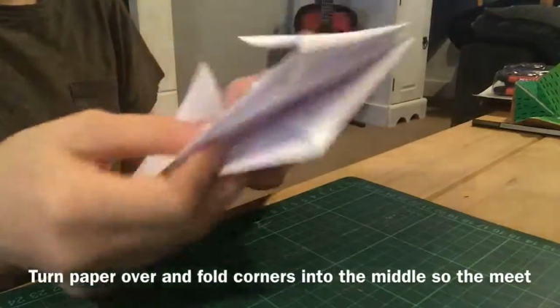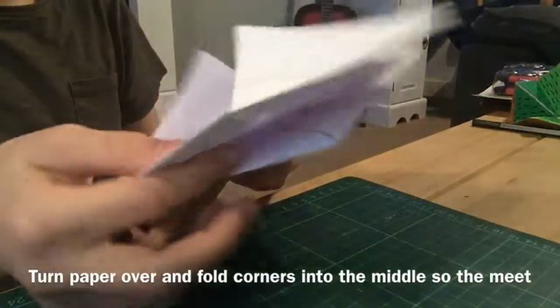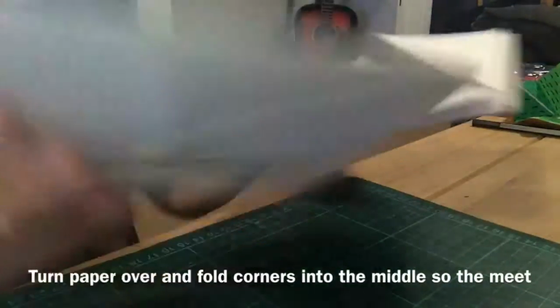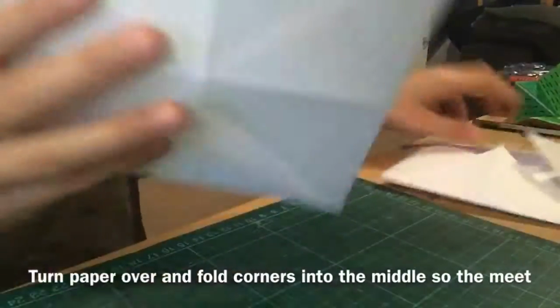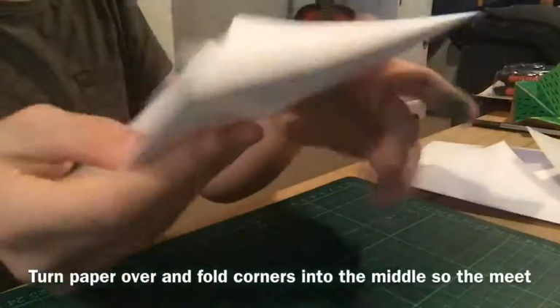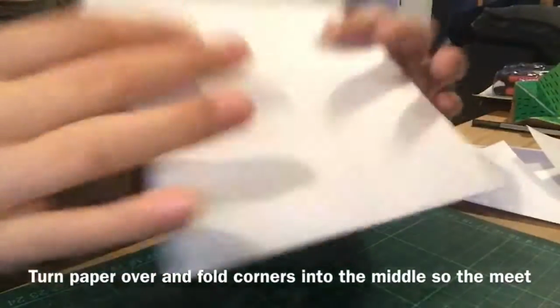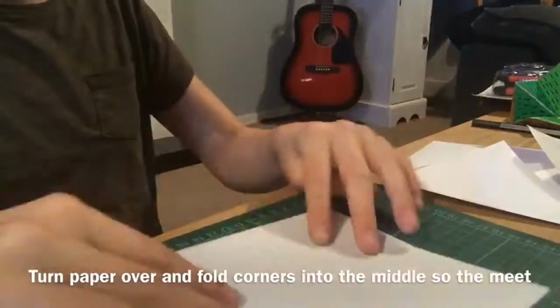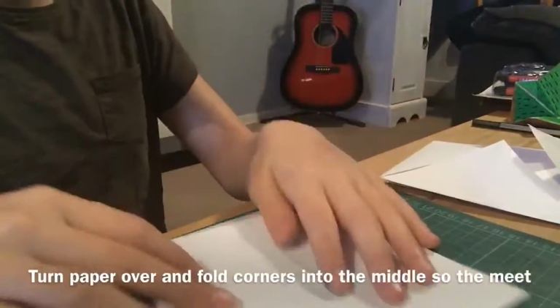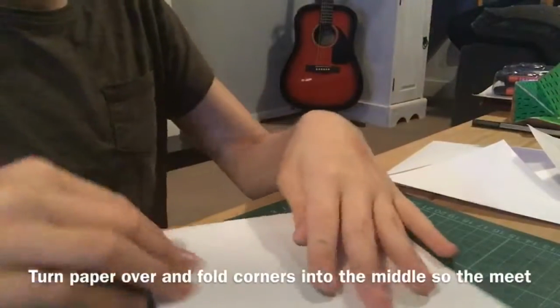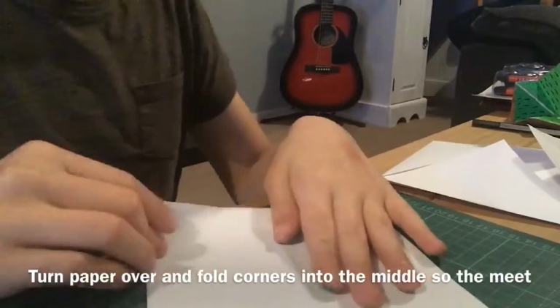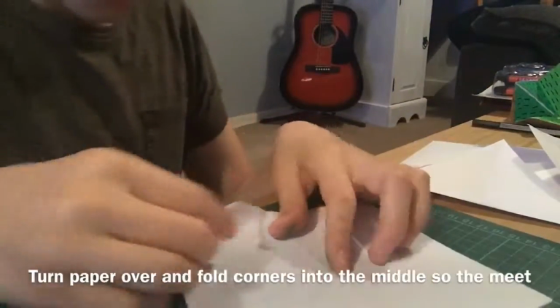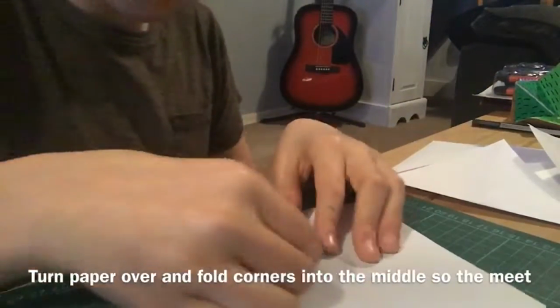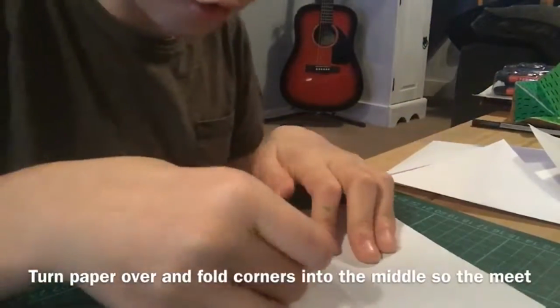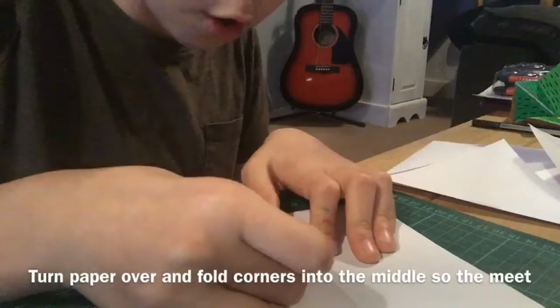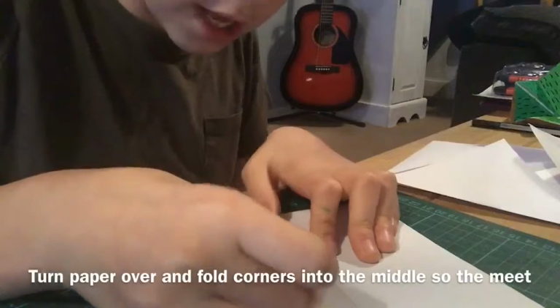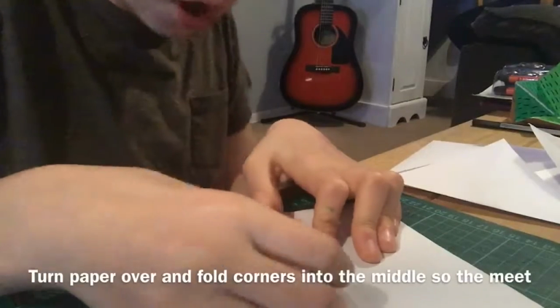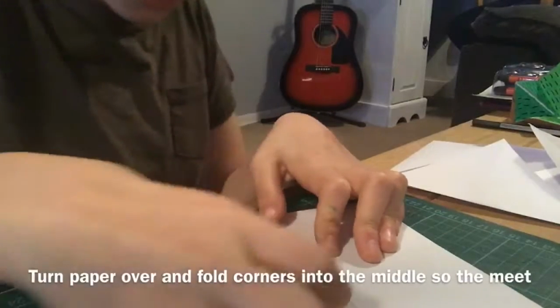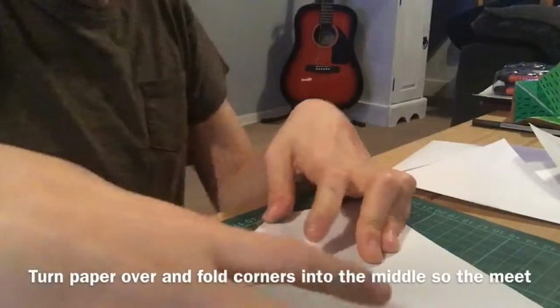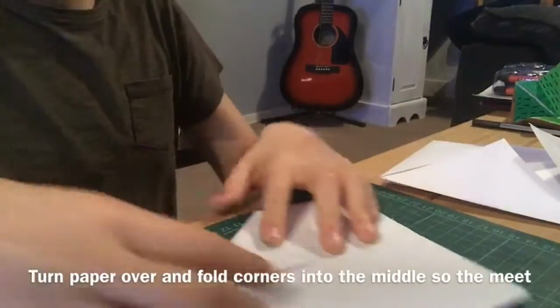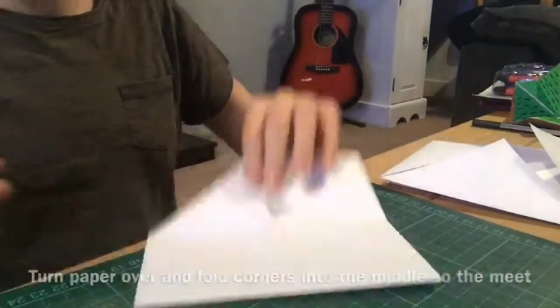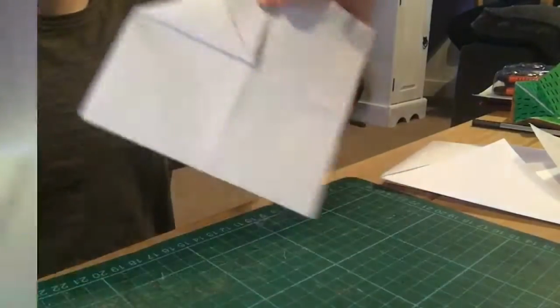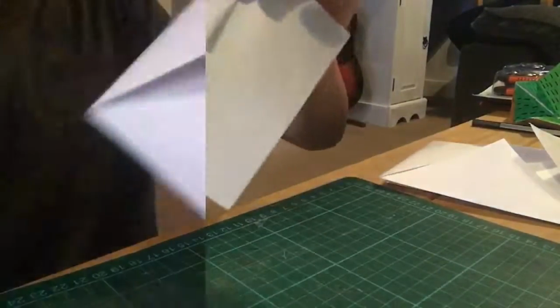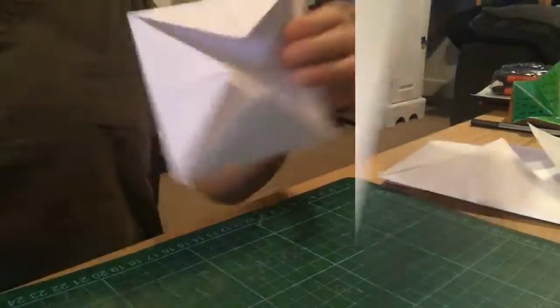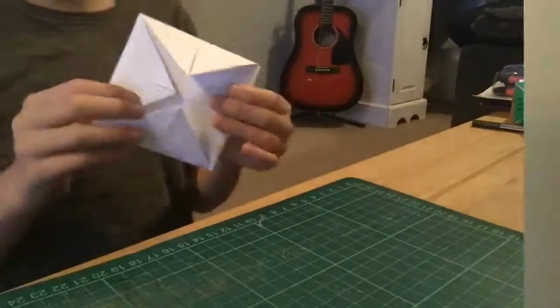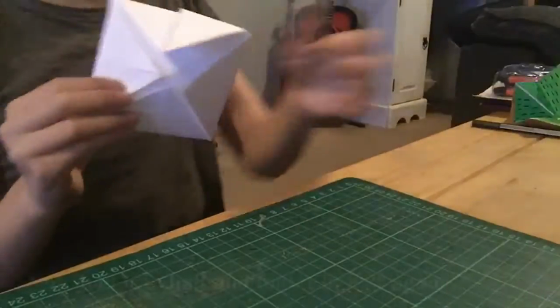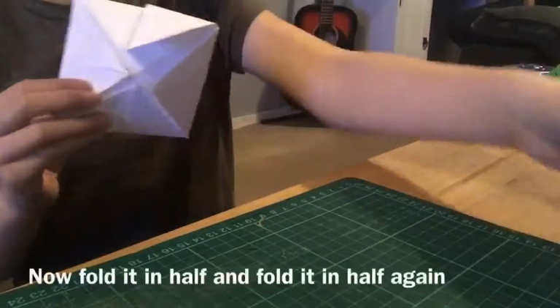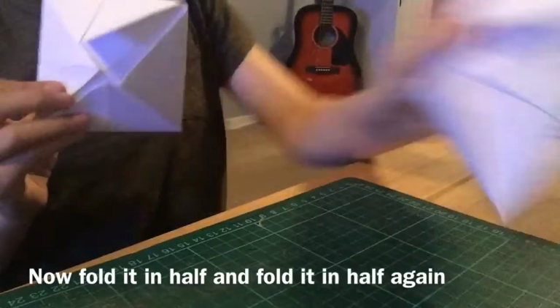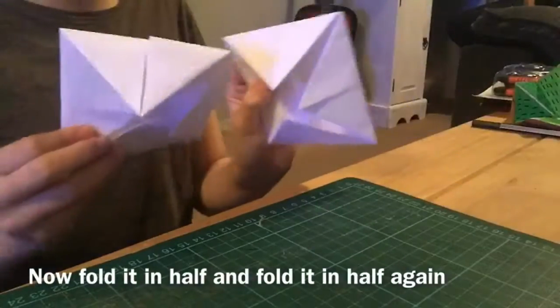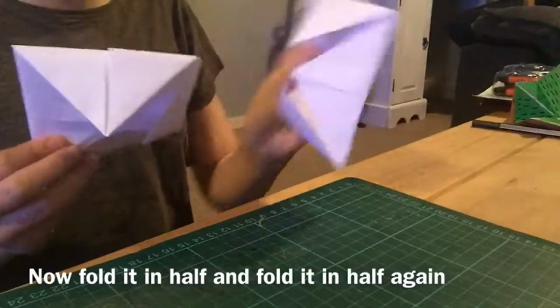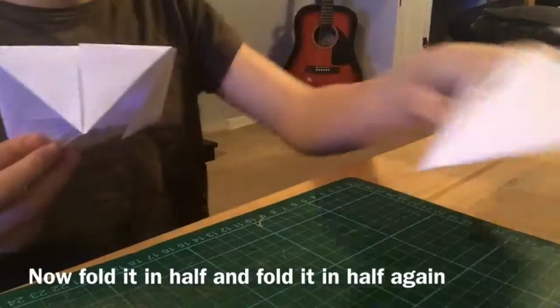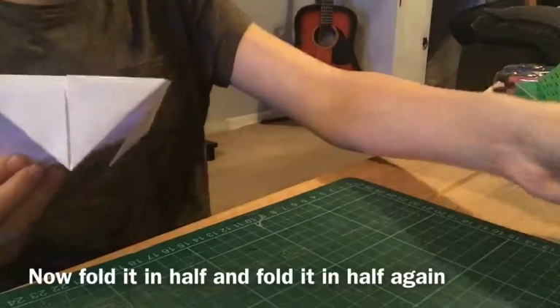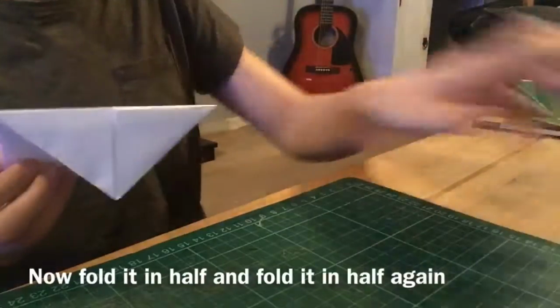Now I've done all these papers. You're going to flip them over like this, and now fold all these corners in. I'll be back when I've done this to all of them.